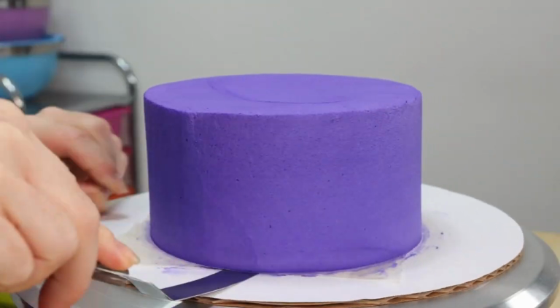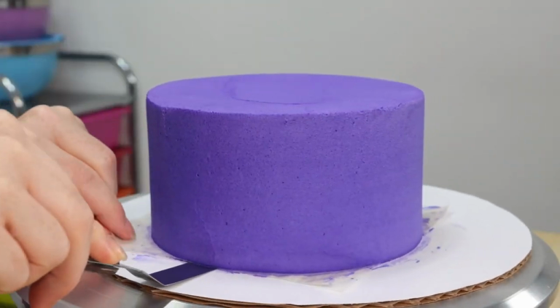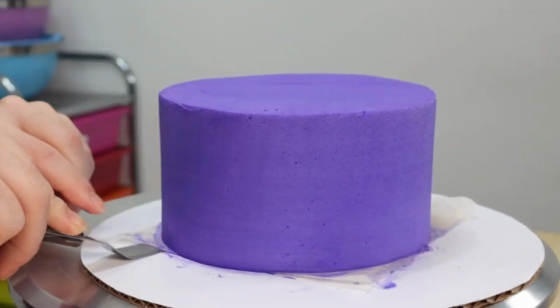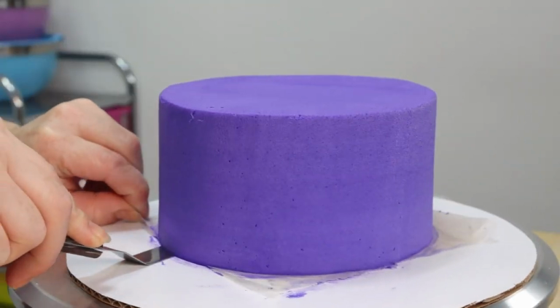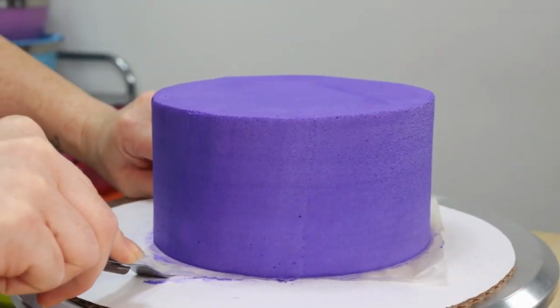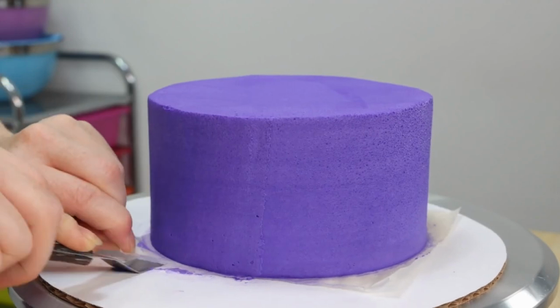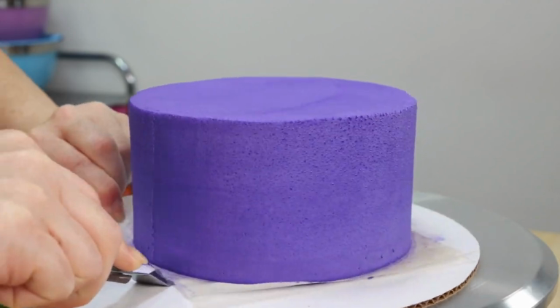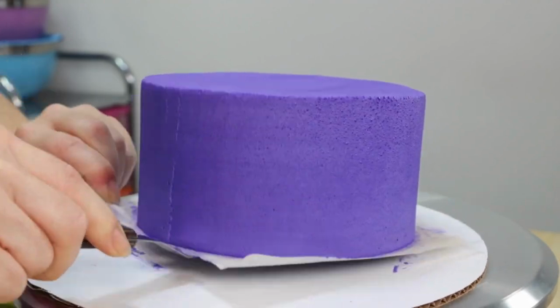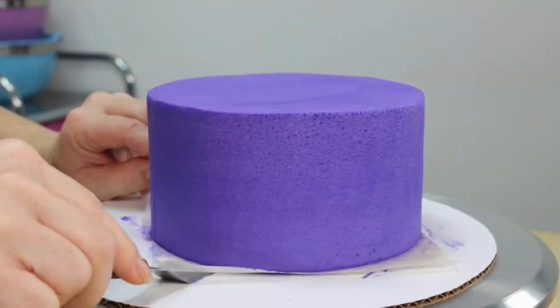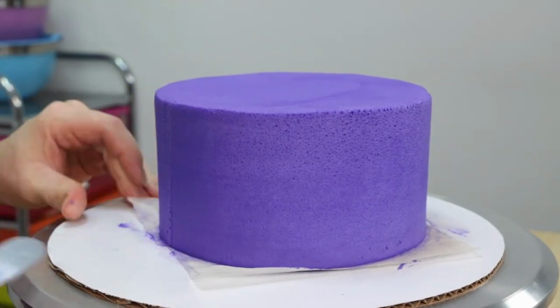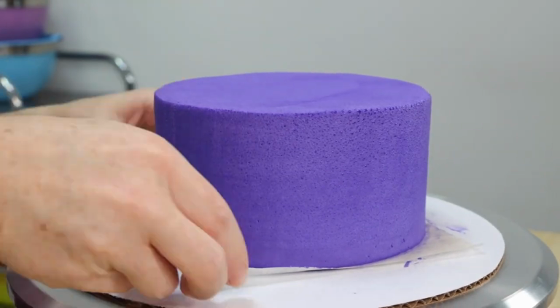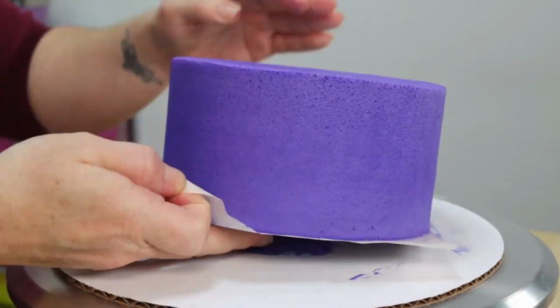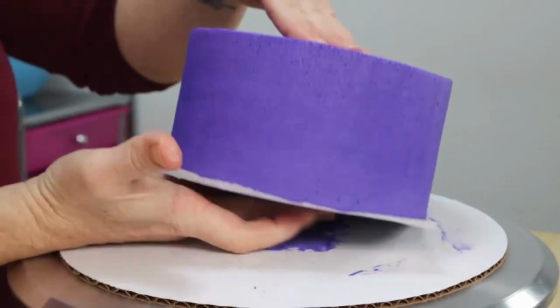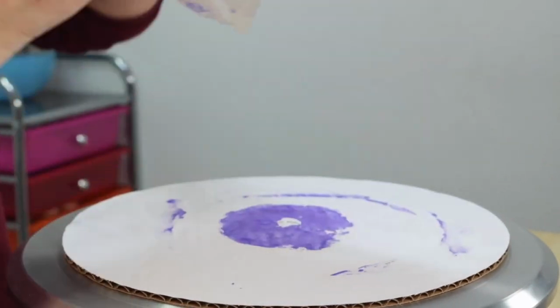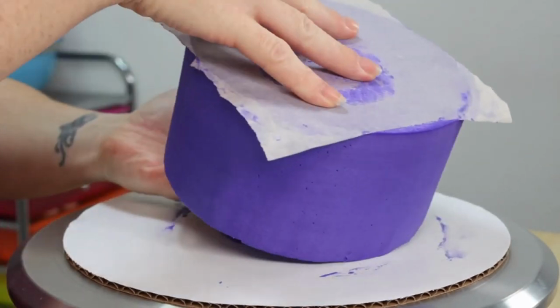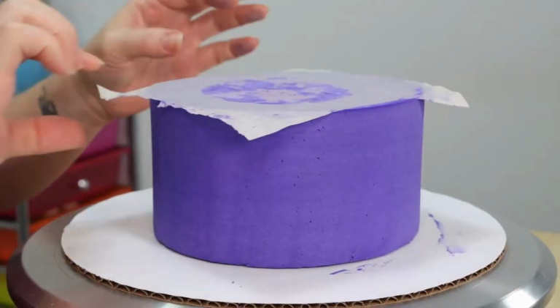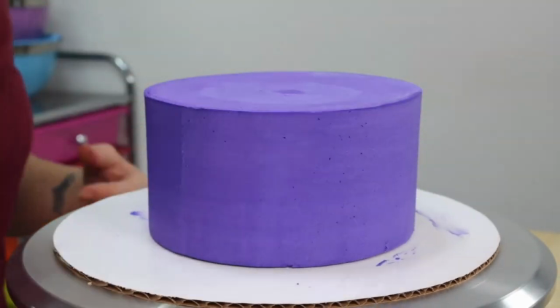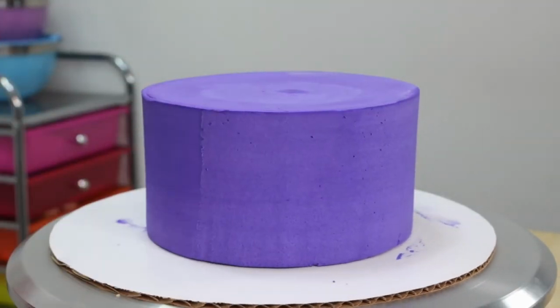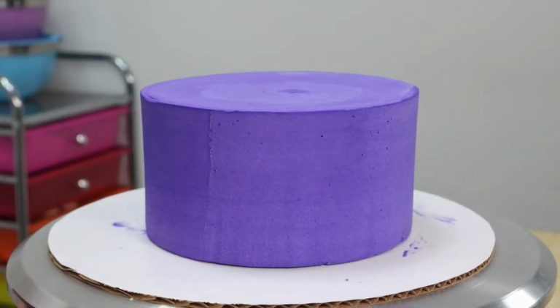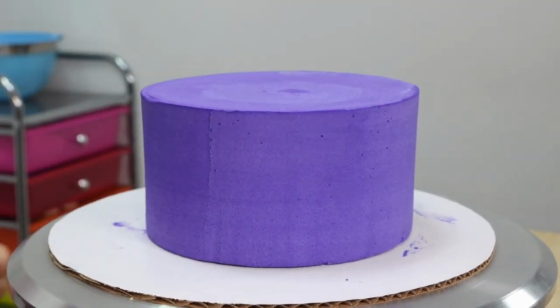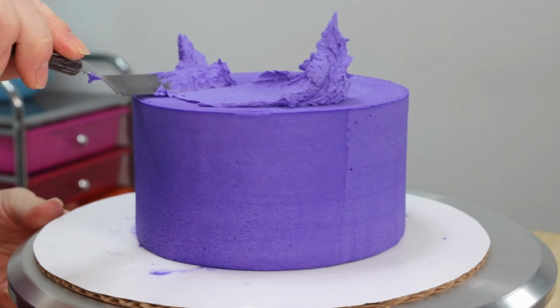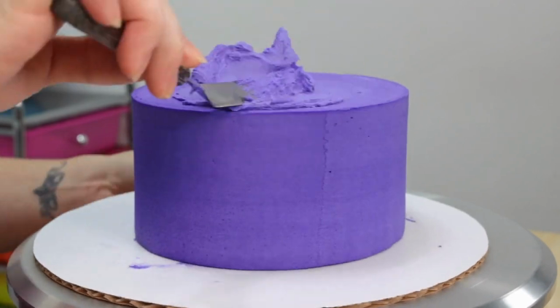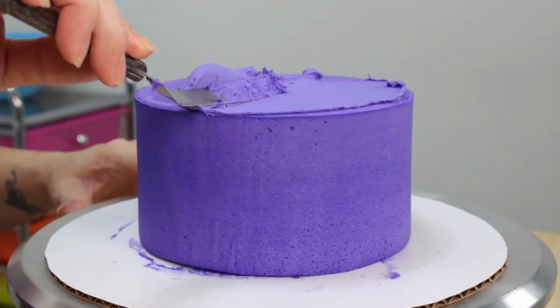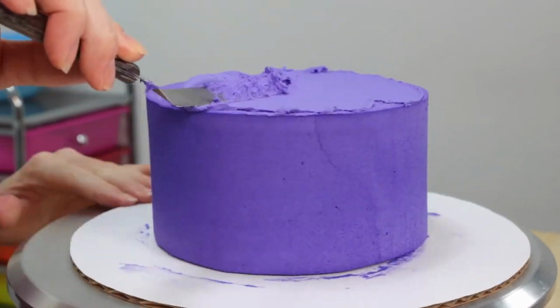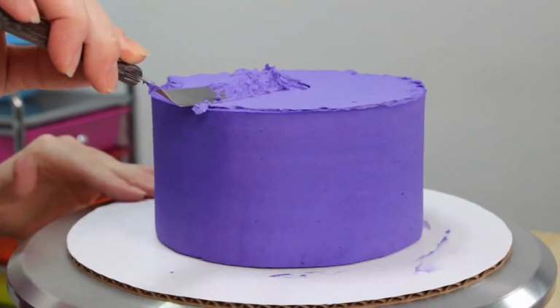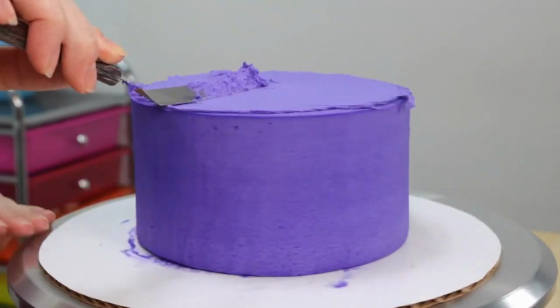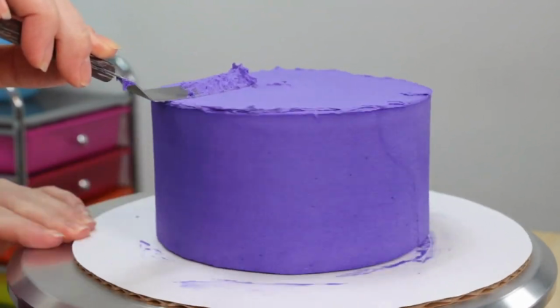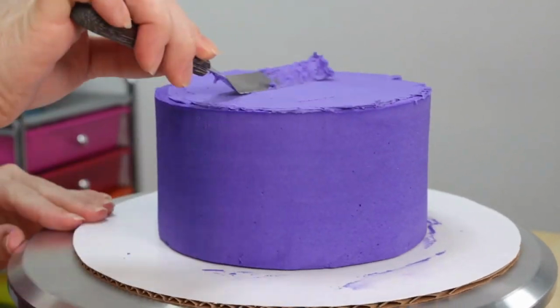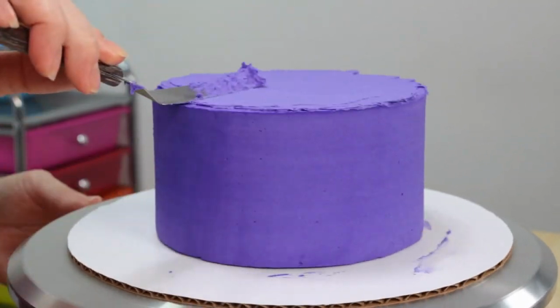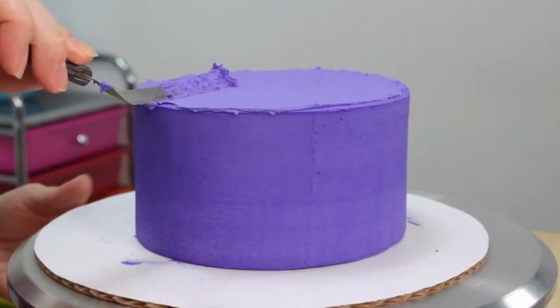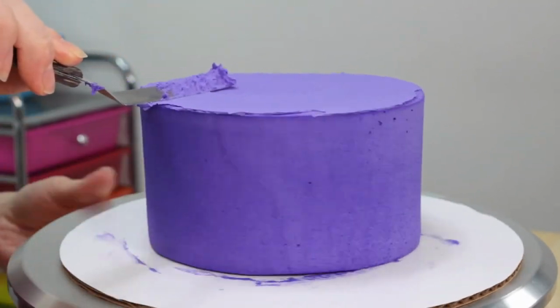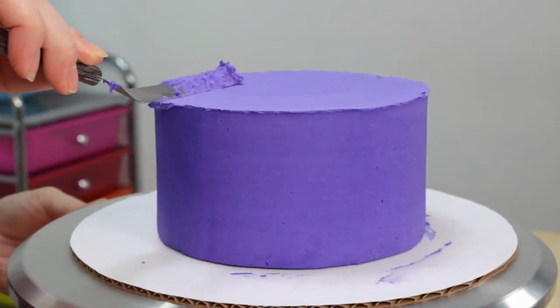Our cake has had some time to firm up and it is time to frost the other side. So we're just going to very carefully flip this over, remove our parchment paper, and then add a nice thin layer of frosting to the top side.